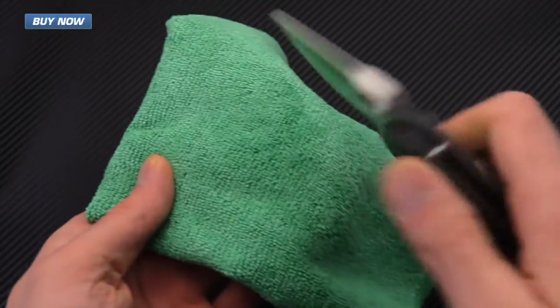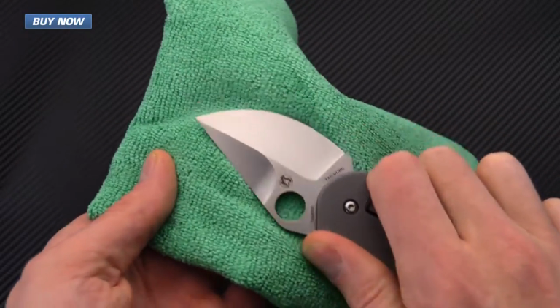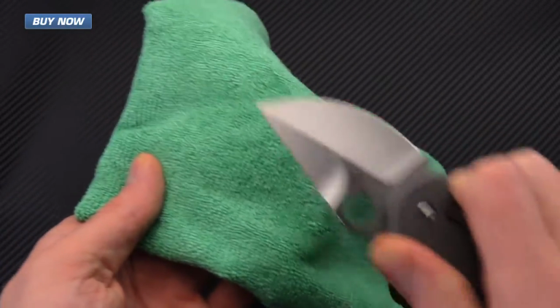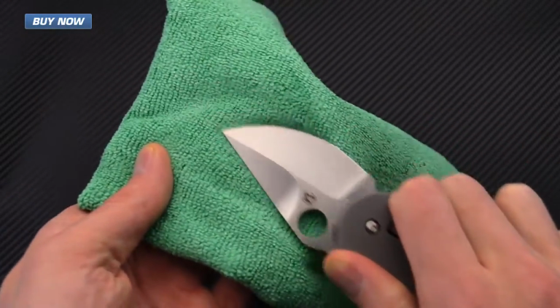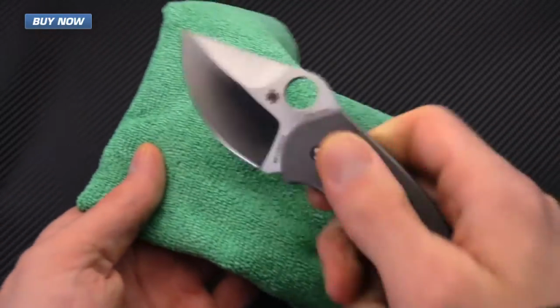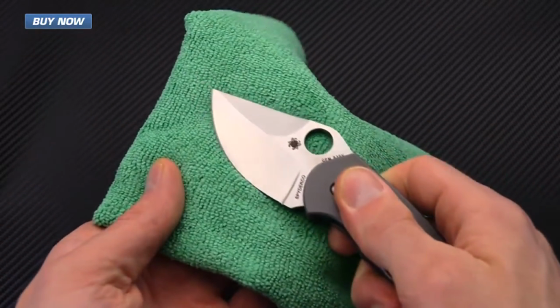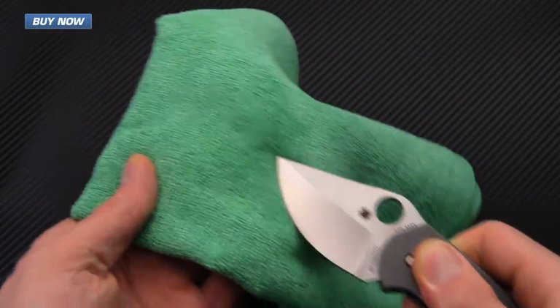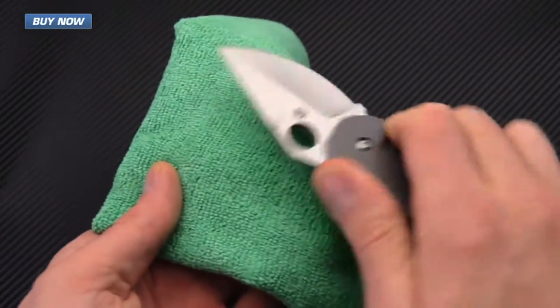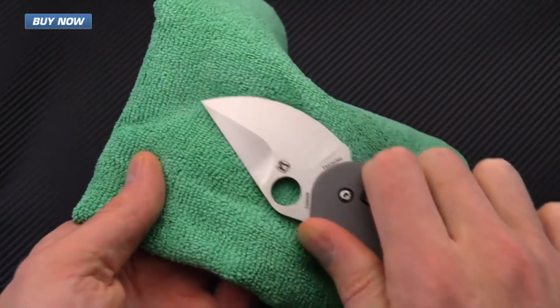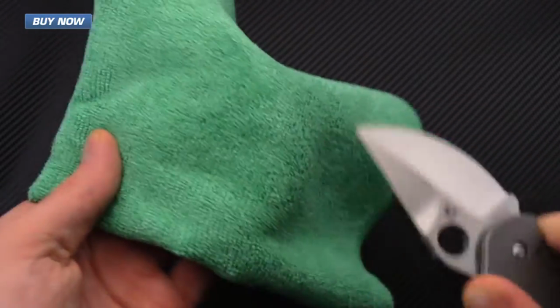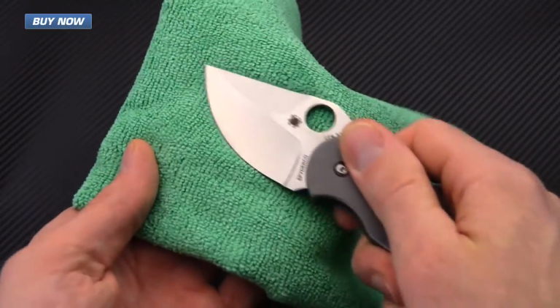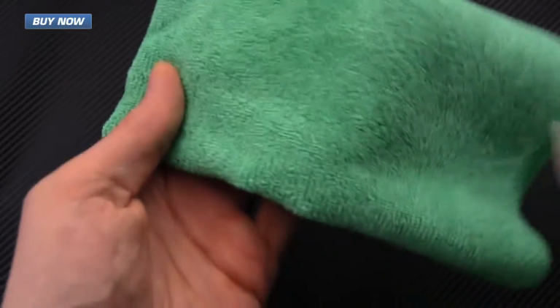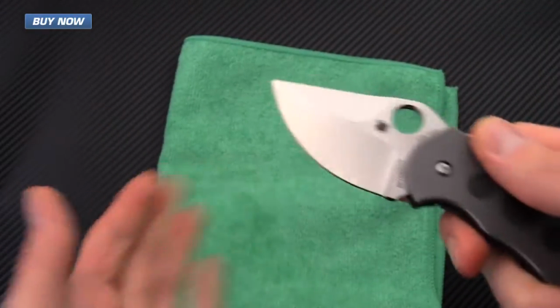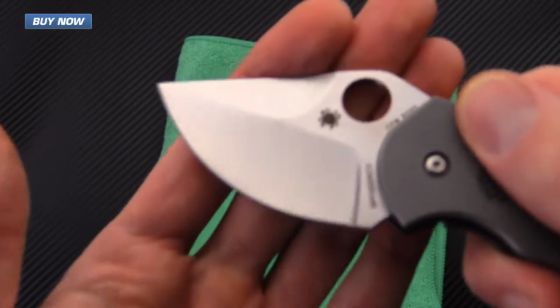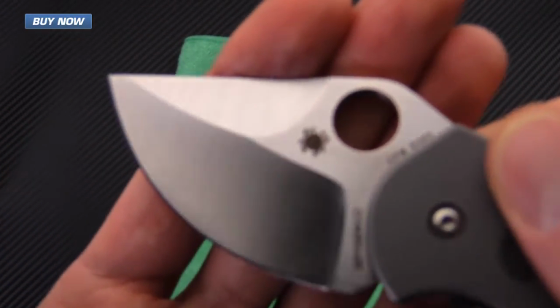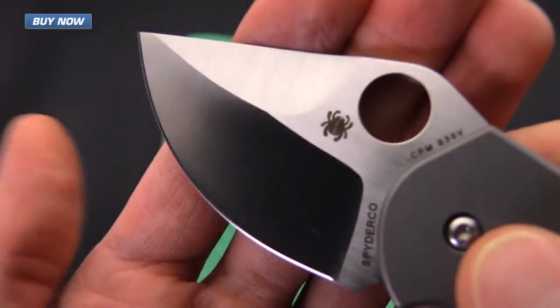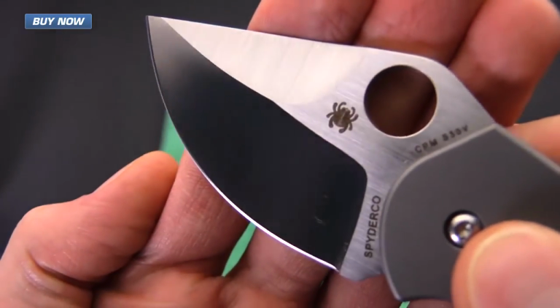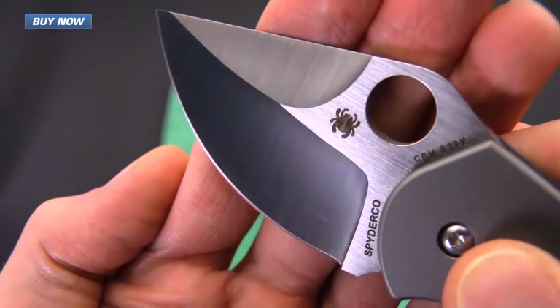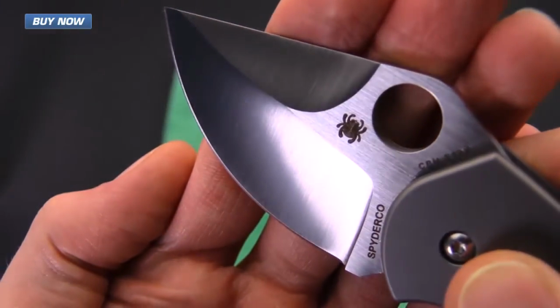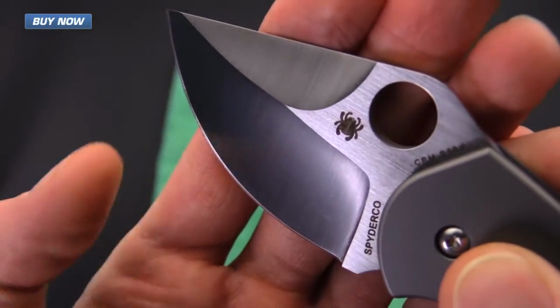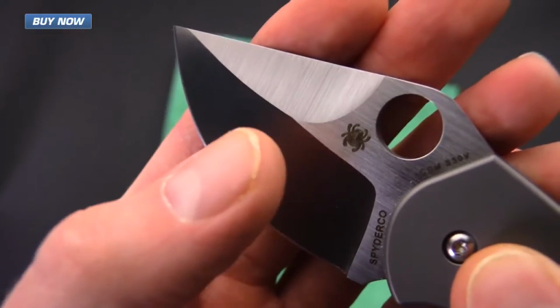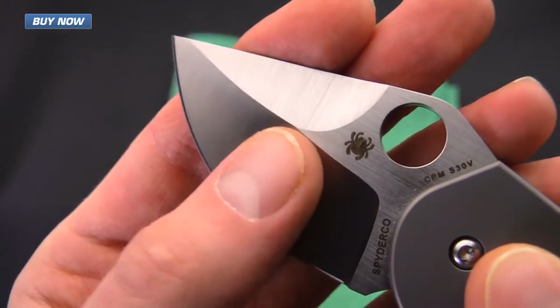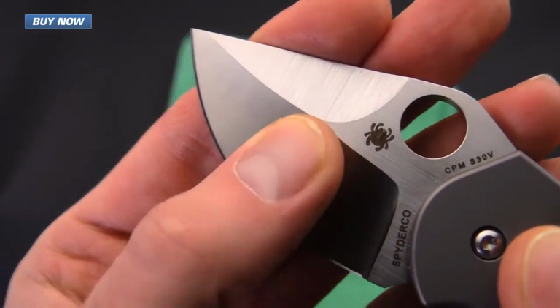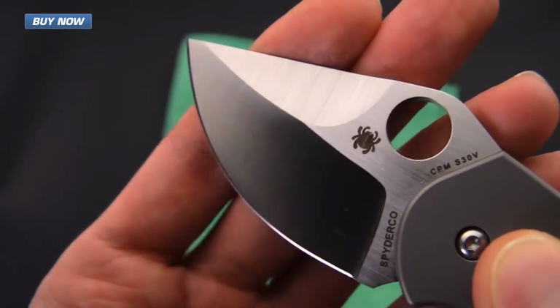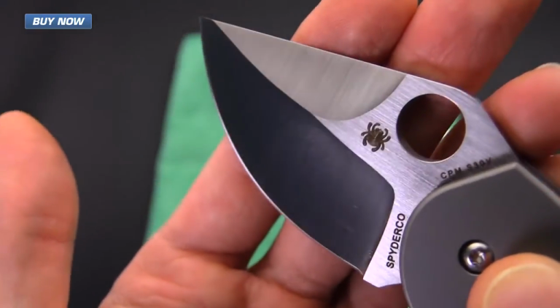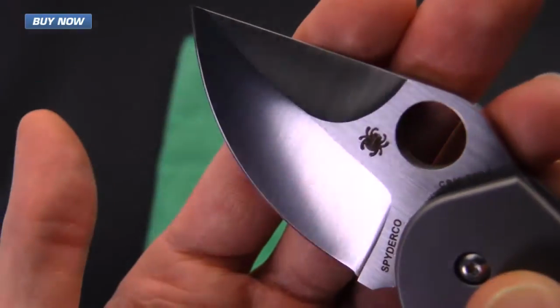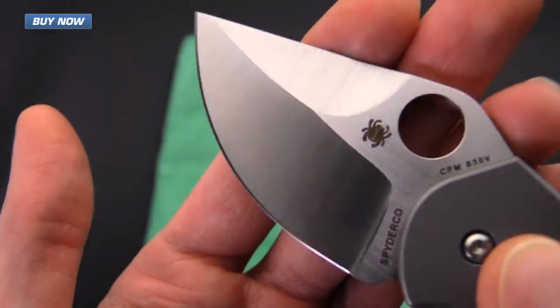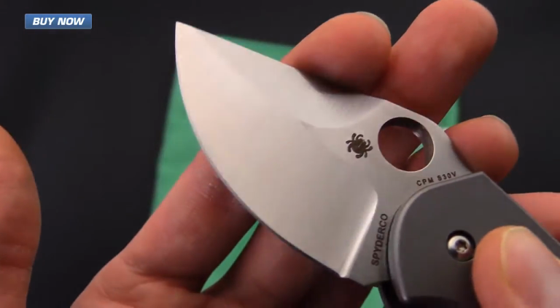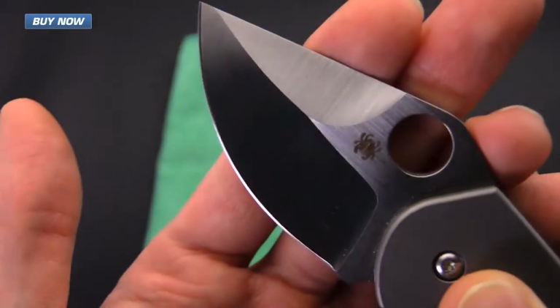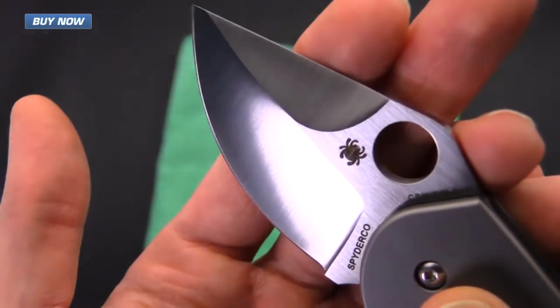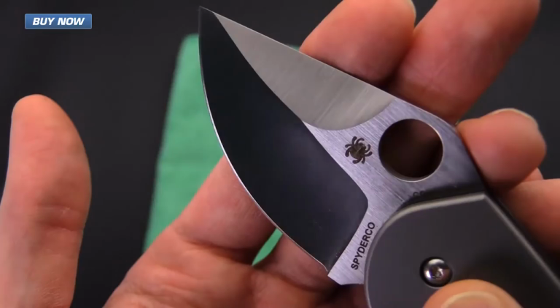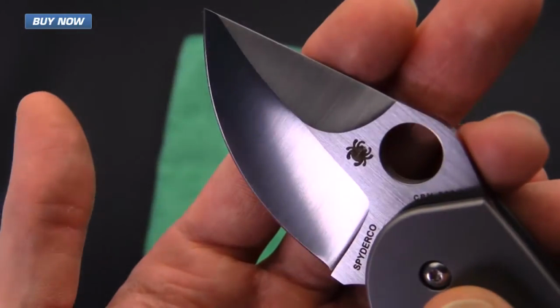This knife was already pretty clean to begin with since it's new out of the box, but you can see that it does have a nice shiny finish on there. It leaves a very light oil finish on the blade.